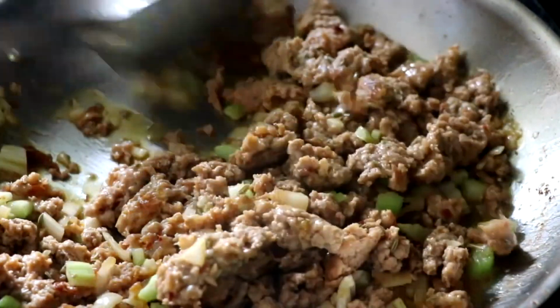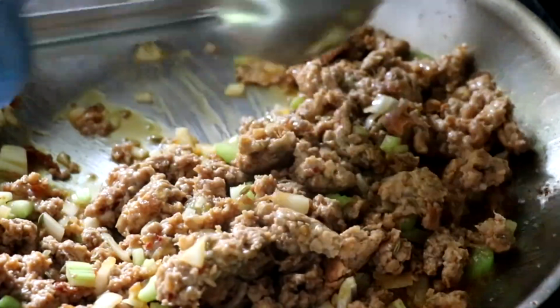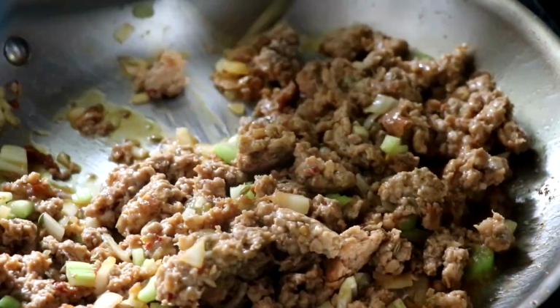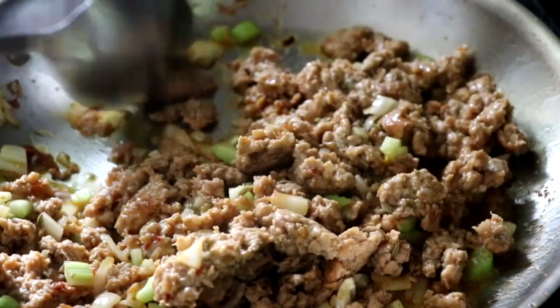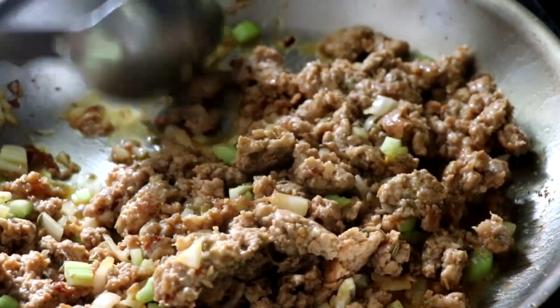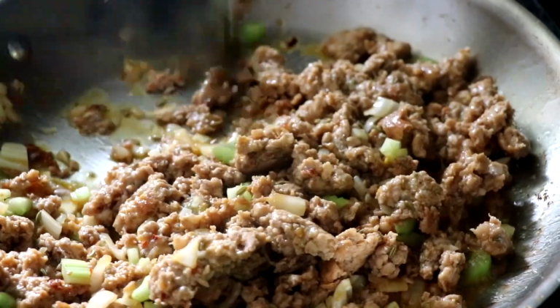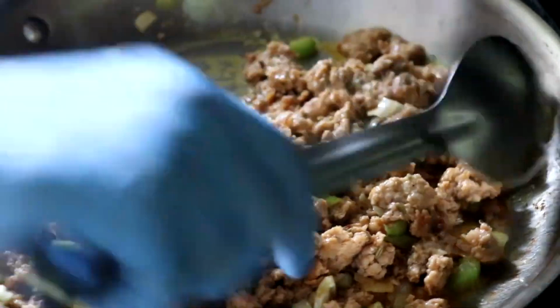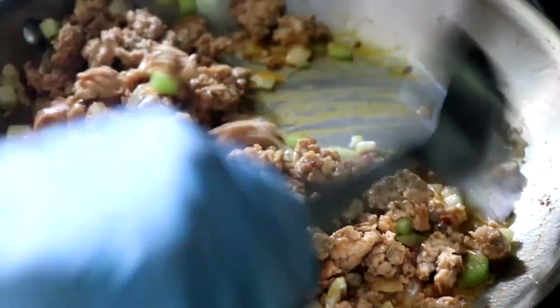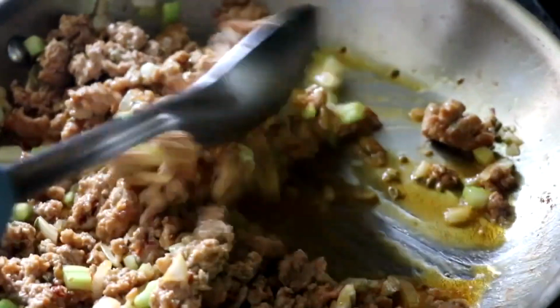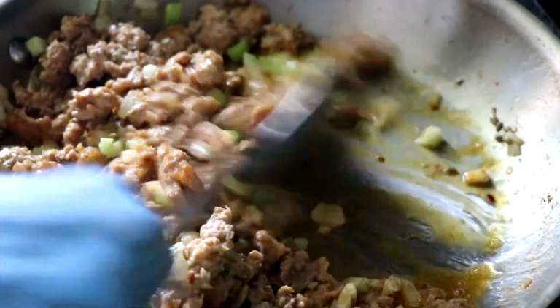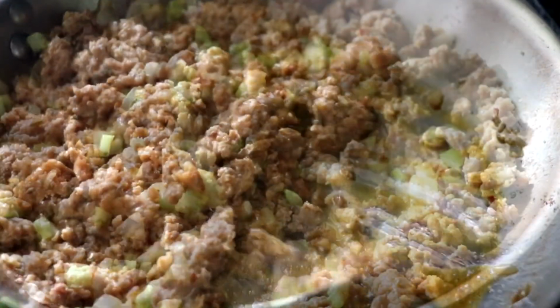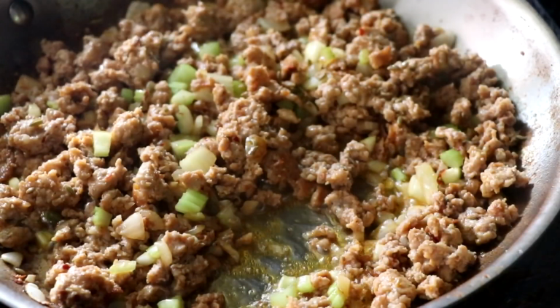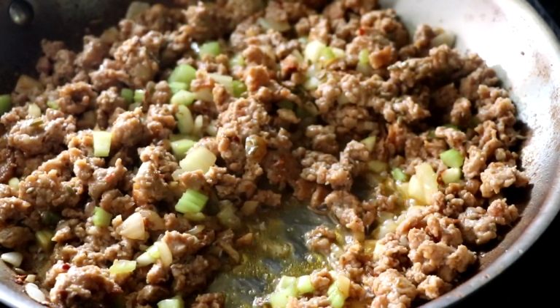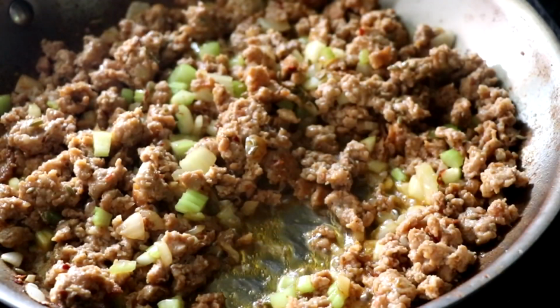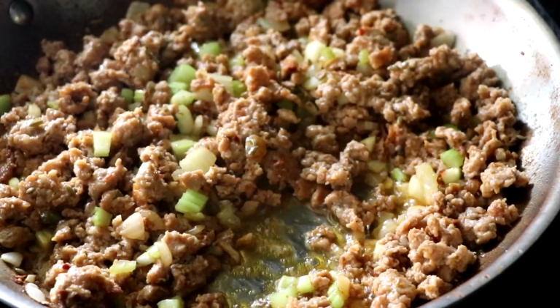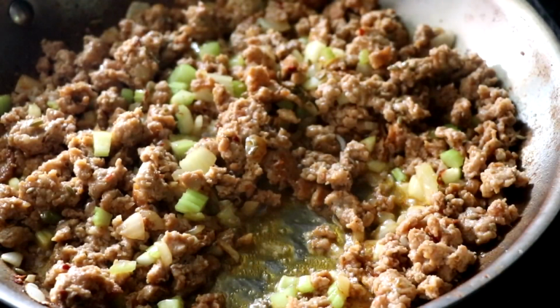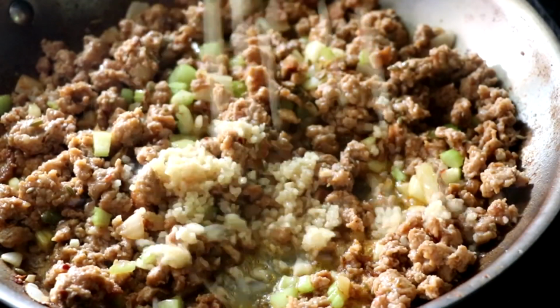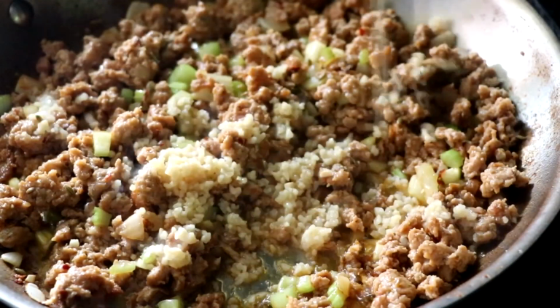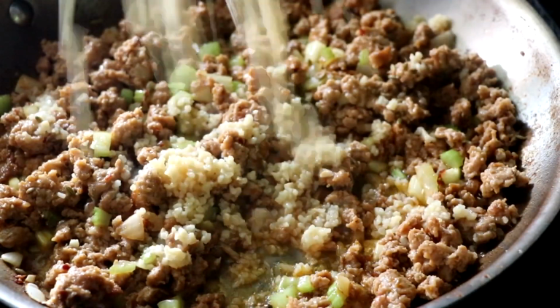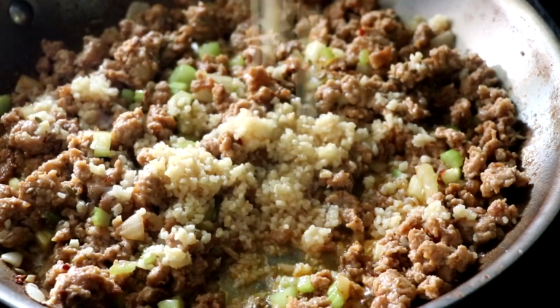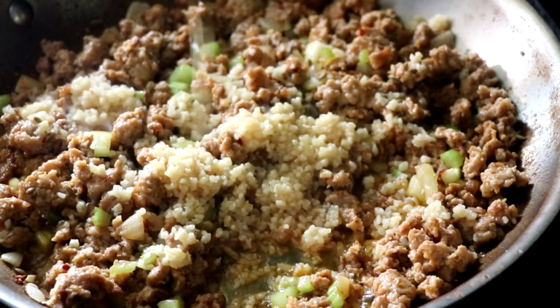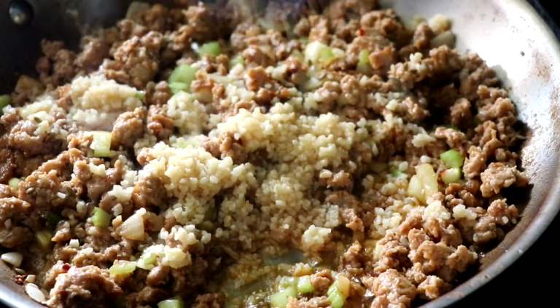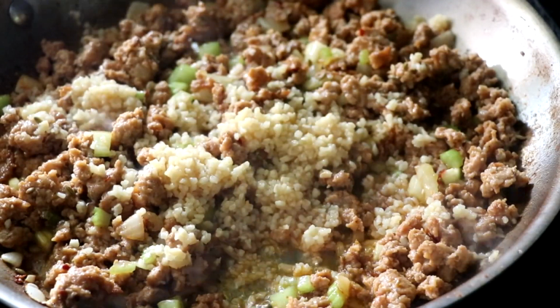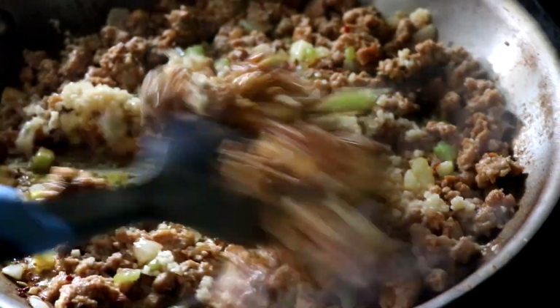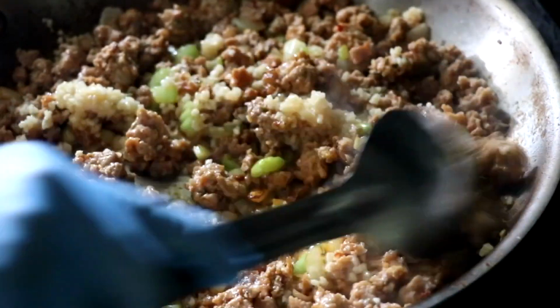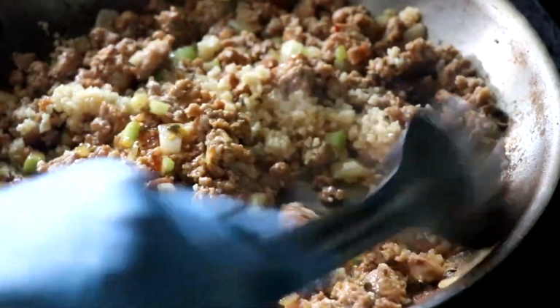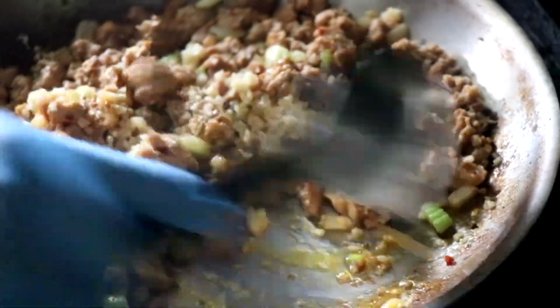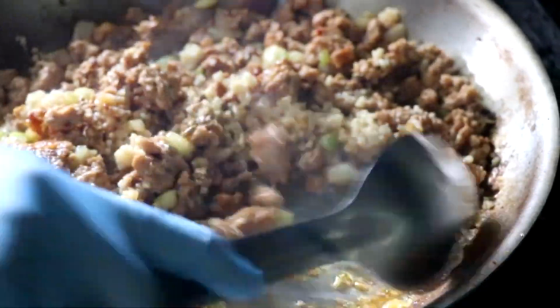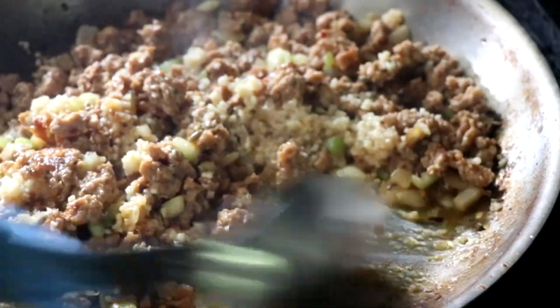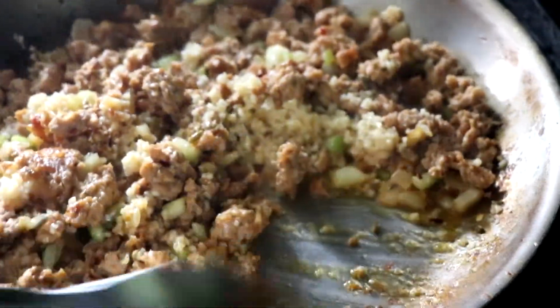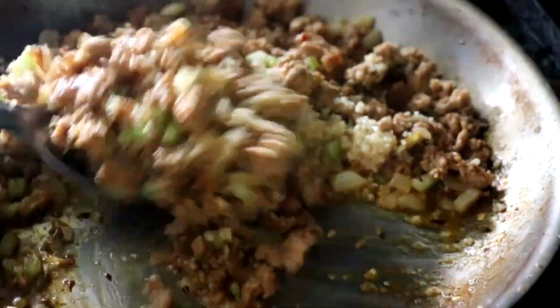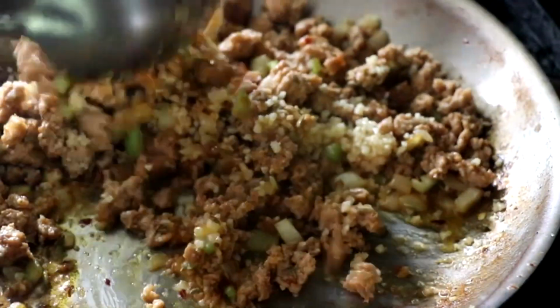Once the onions and the celery have softened up a little bit, we're going to go ahead and add a little bit of garlic, and we're going to do that right at the very end so that the garlic doesn't burn. If you'd like to know how to make this particular sausage, check out that link in the top right-hand corner.